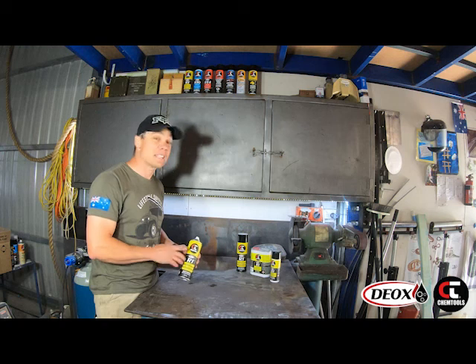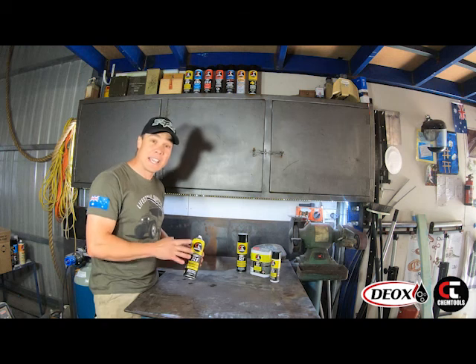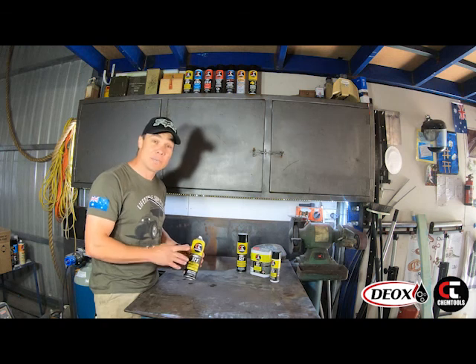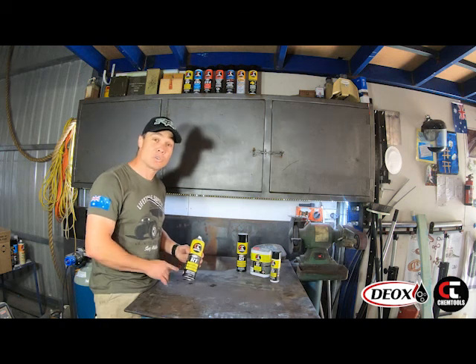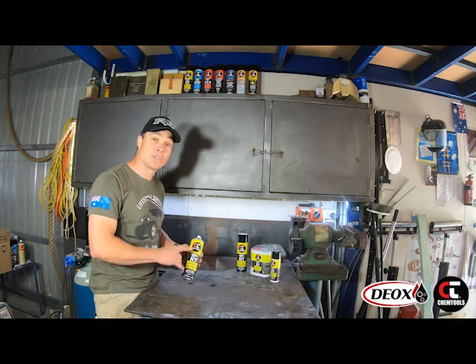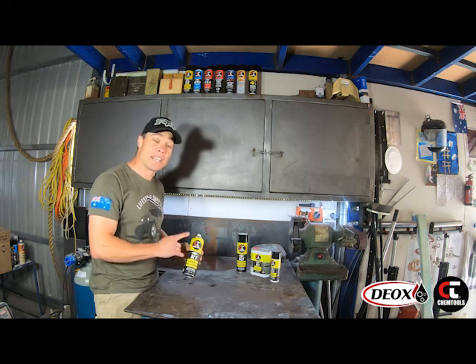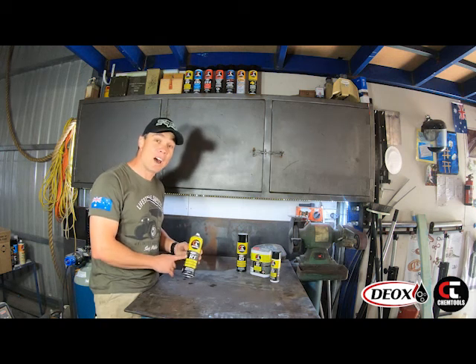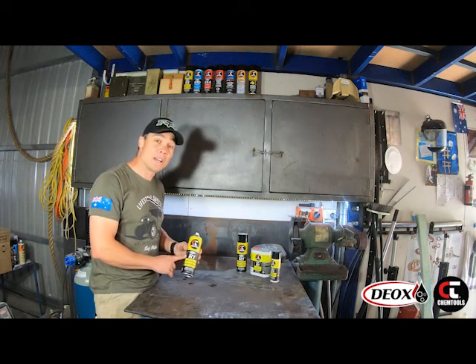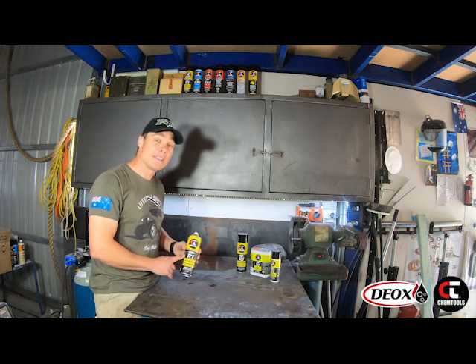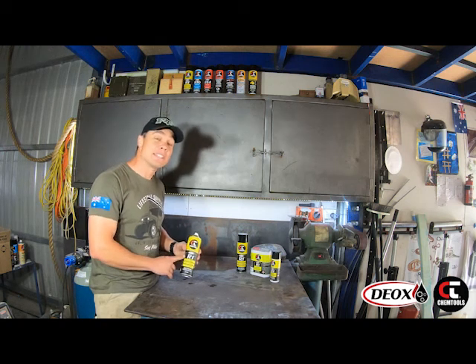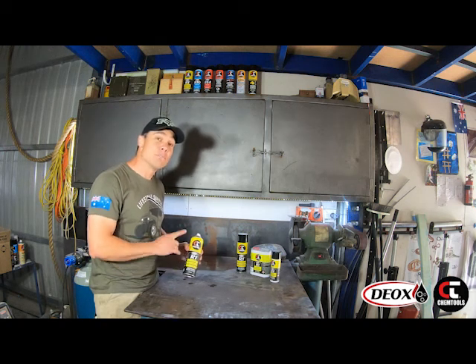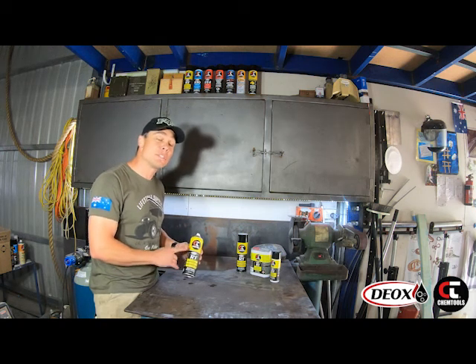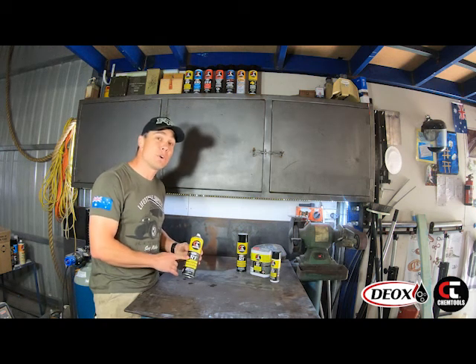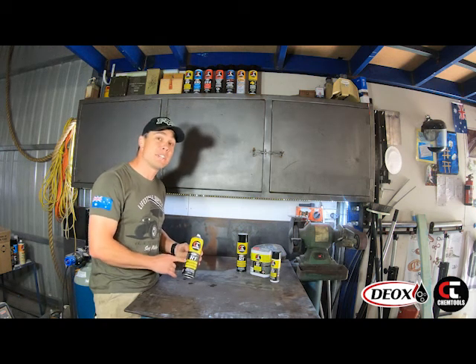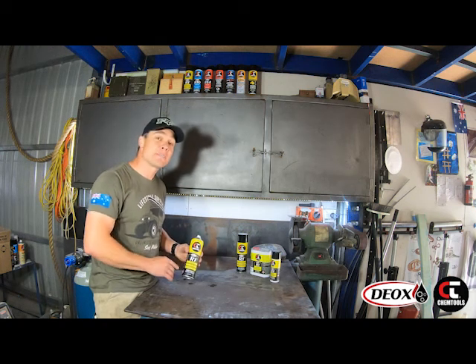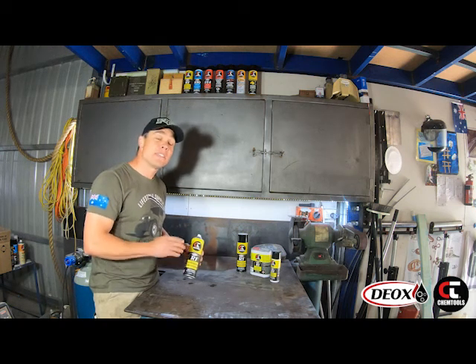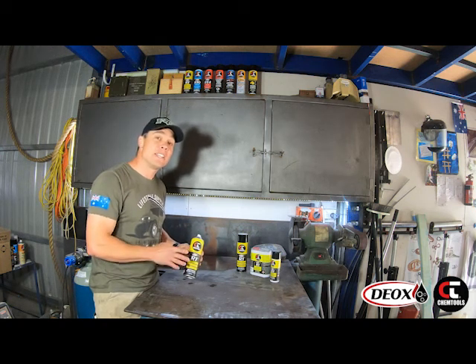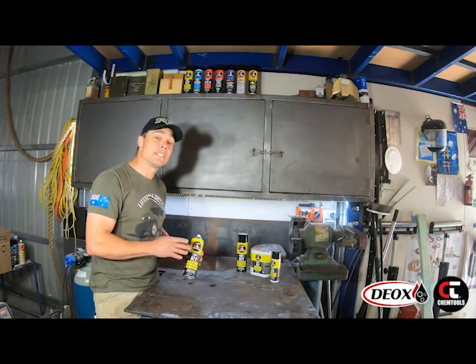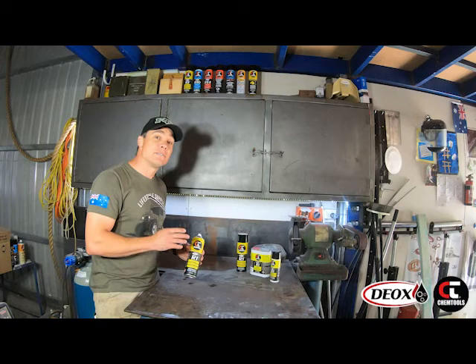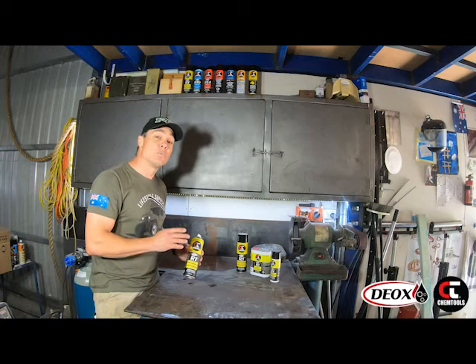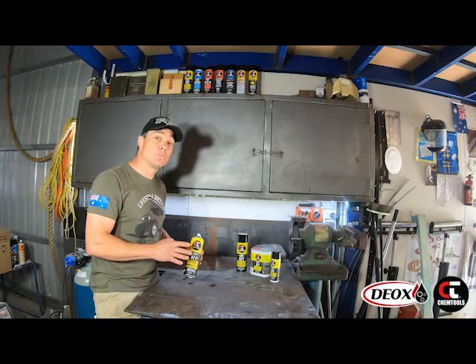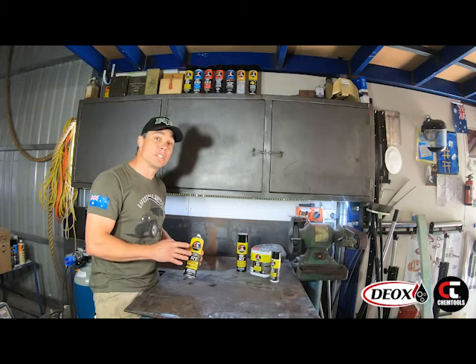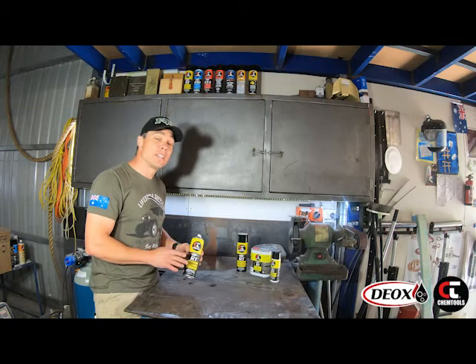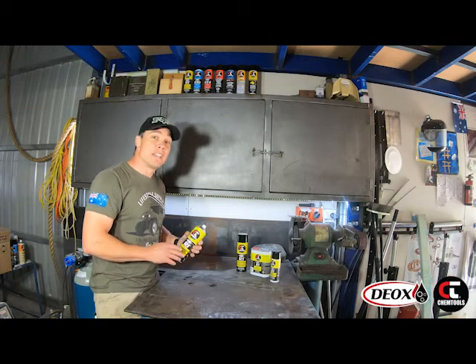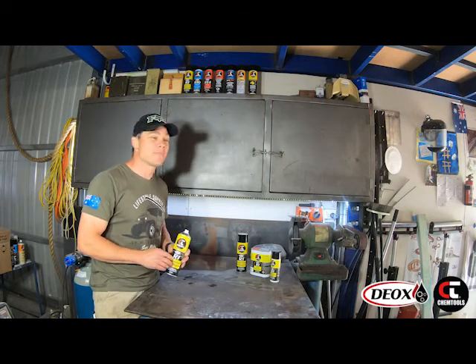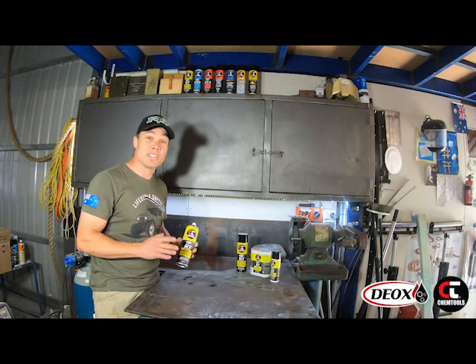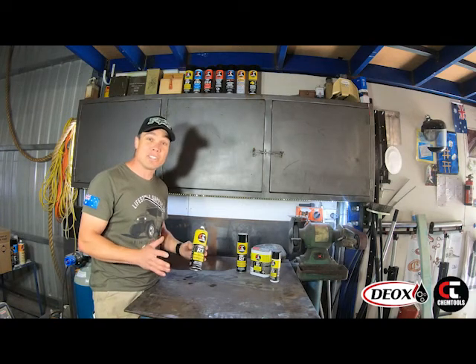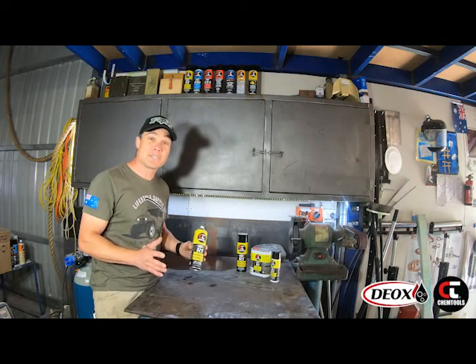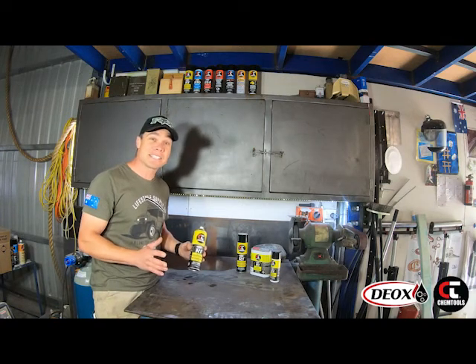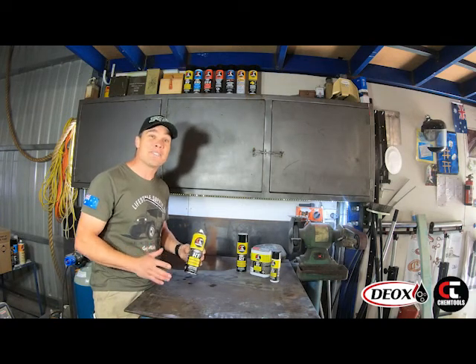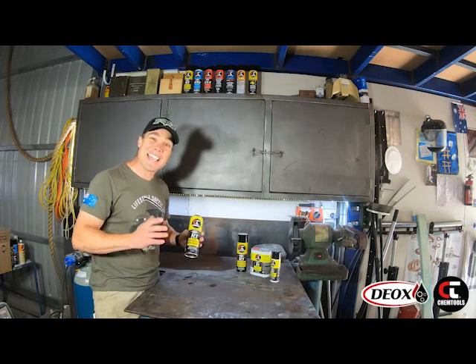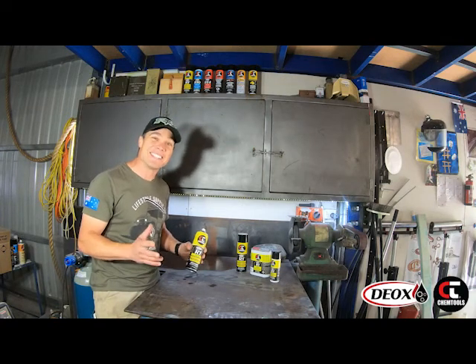Today at ChemTools we're going to look at the R1. This is a multi-purpose thin film lubricant. The uses for this stuff are endless.